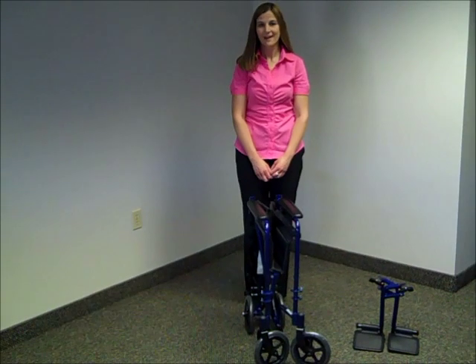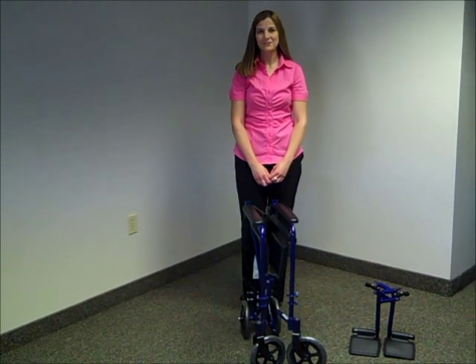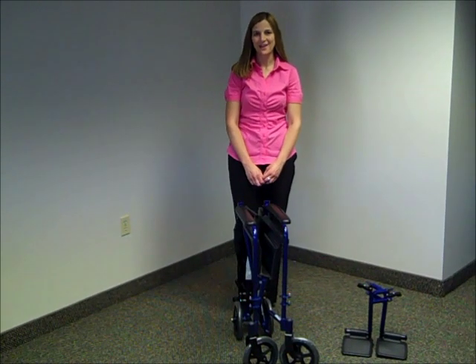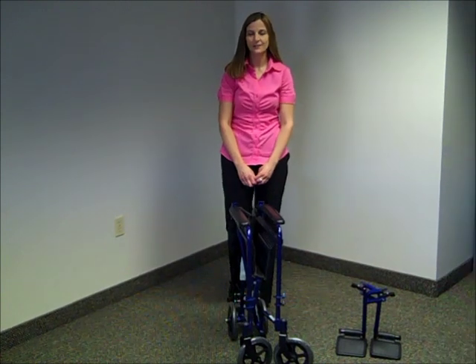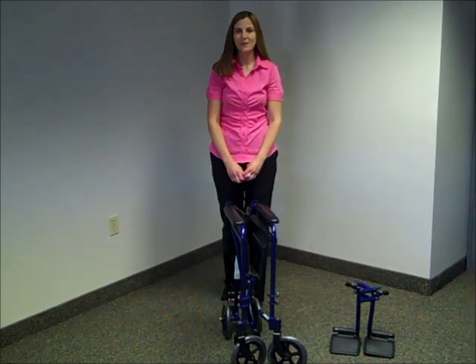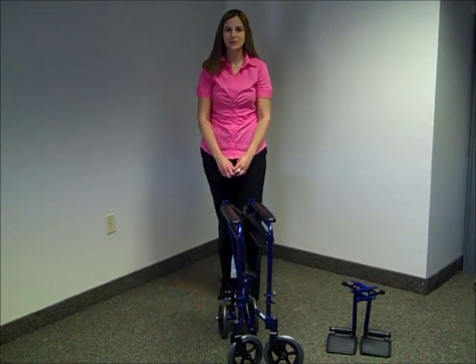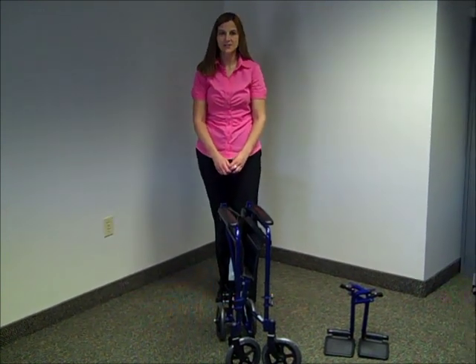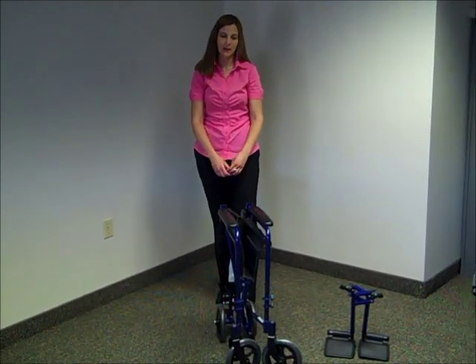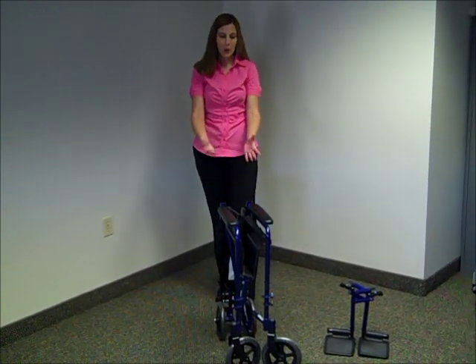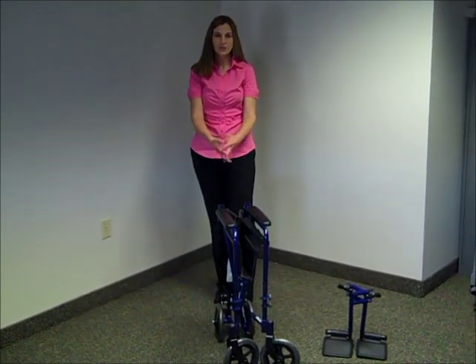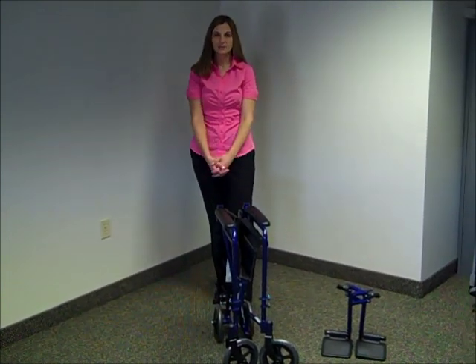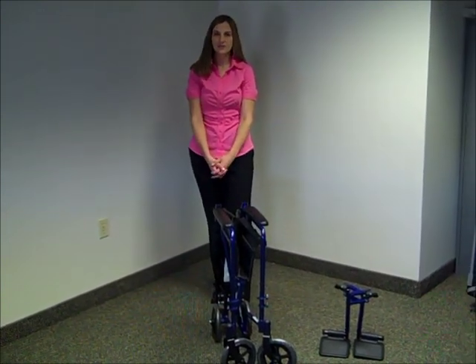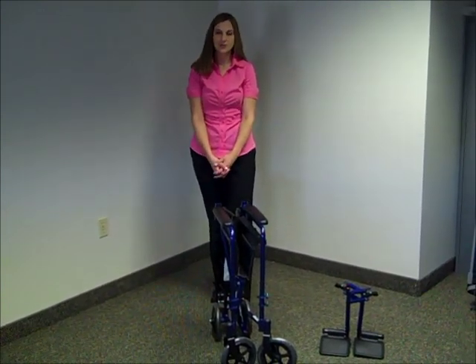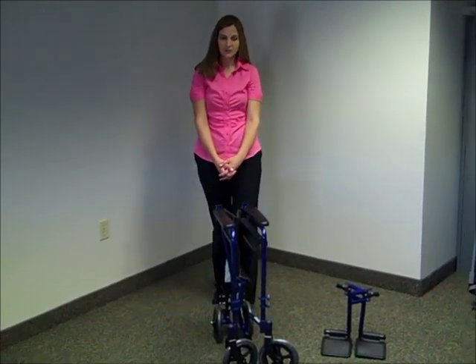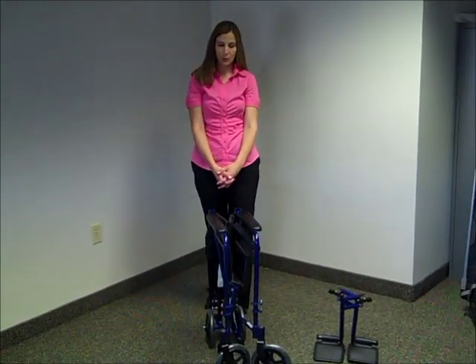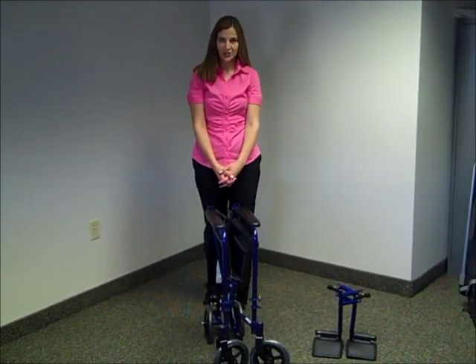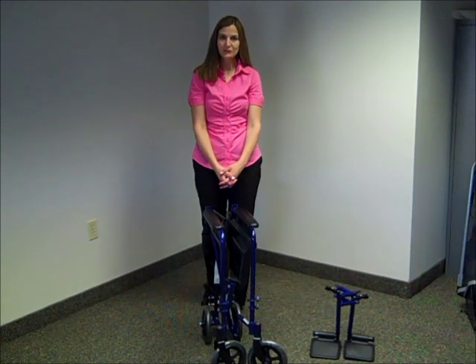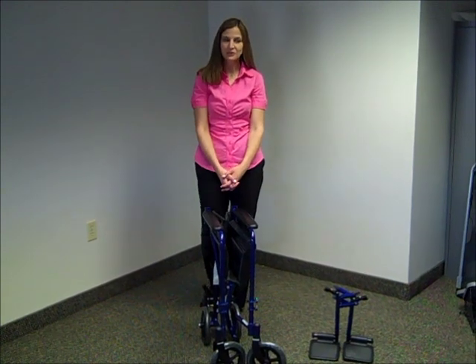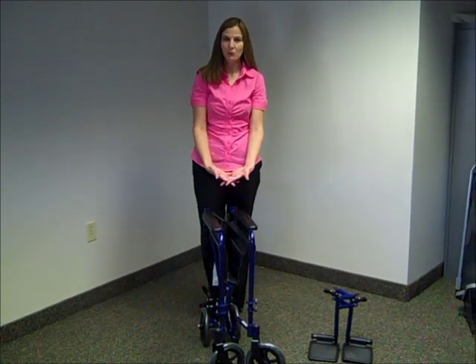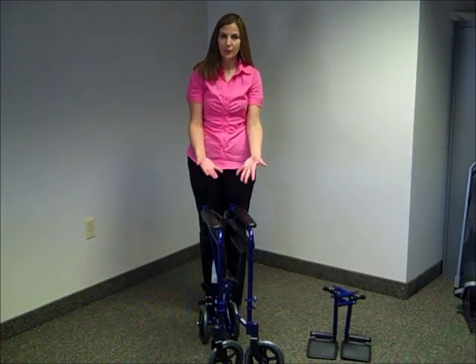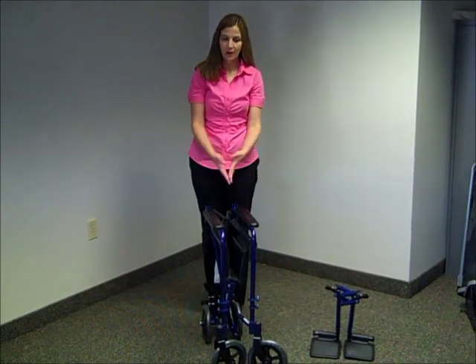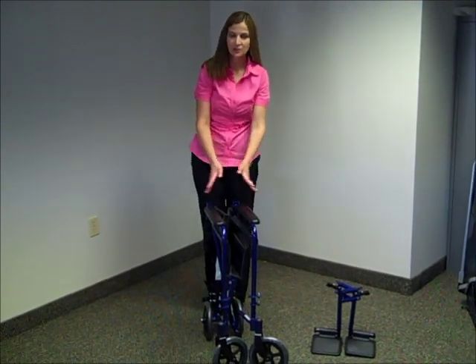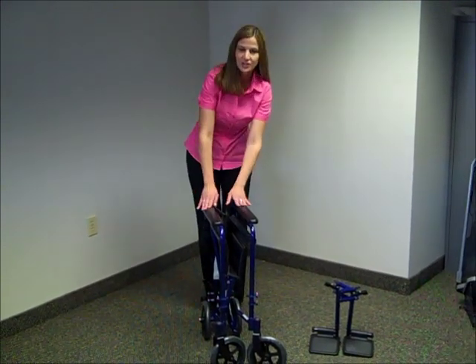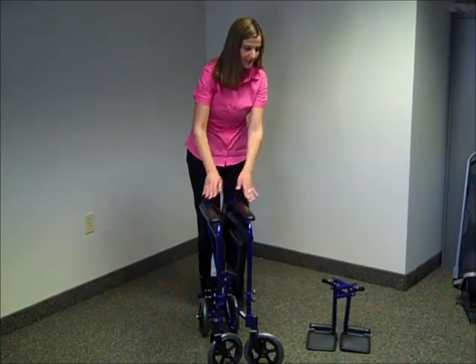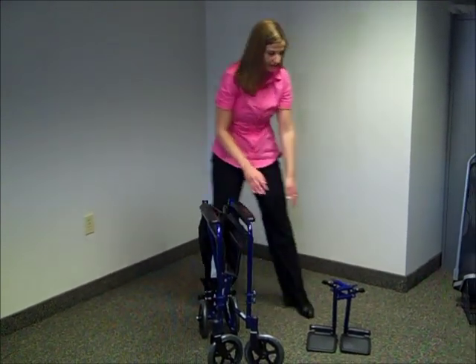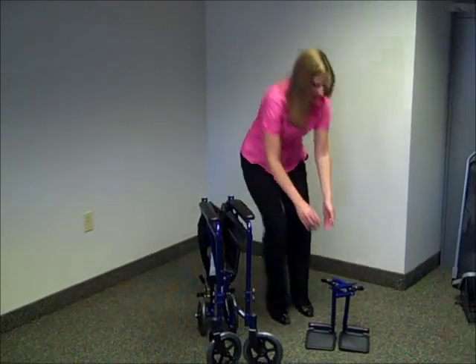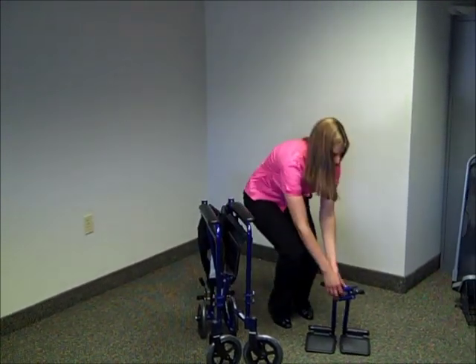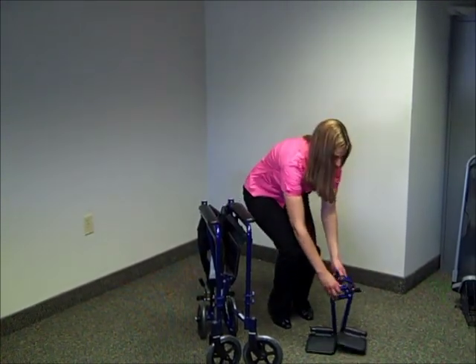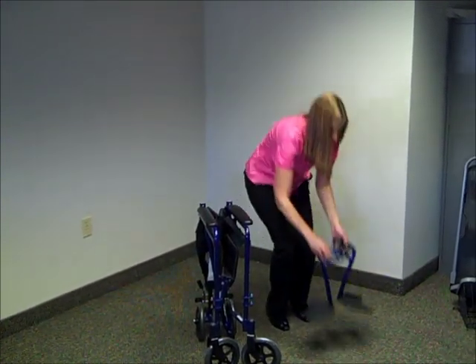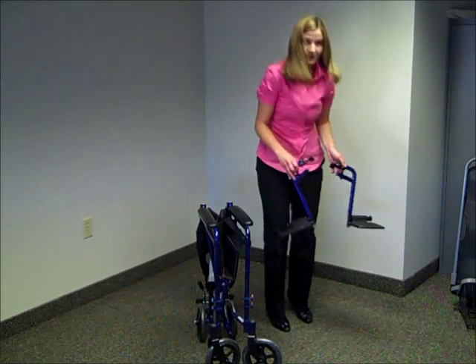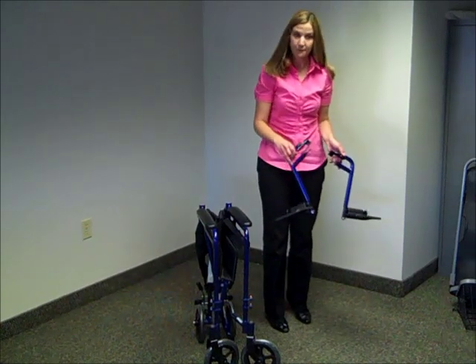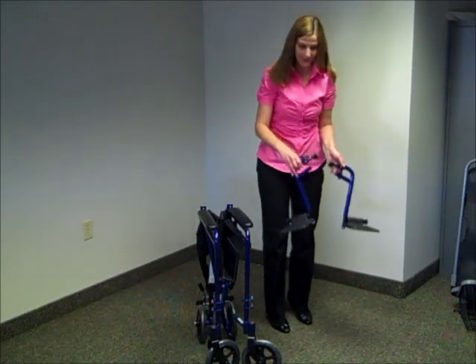Hi, I'm Shannon with Actively Now and today we're going to talk about what you can expect when you receive your transport wheelchair. Your wheelchair will arrive in three parts. You'll have the chair itself and then a right and a left footrest.